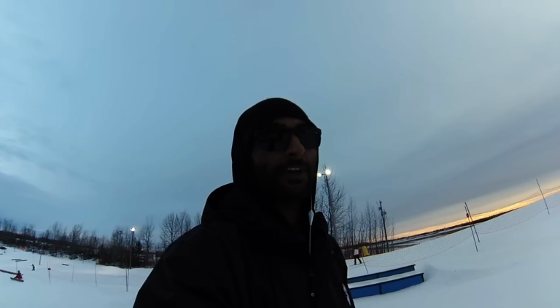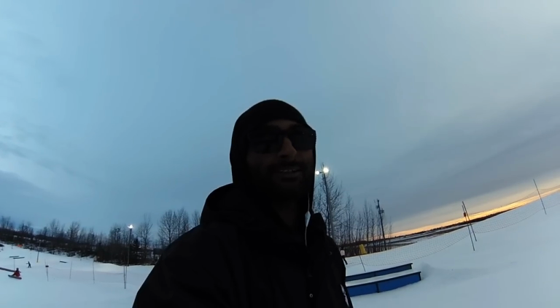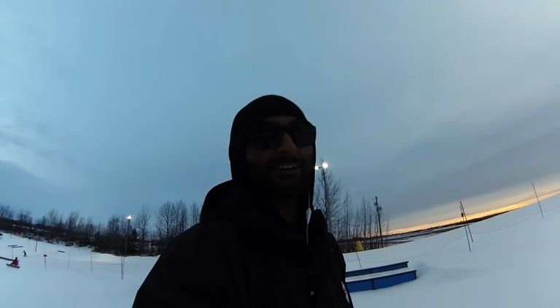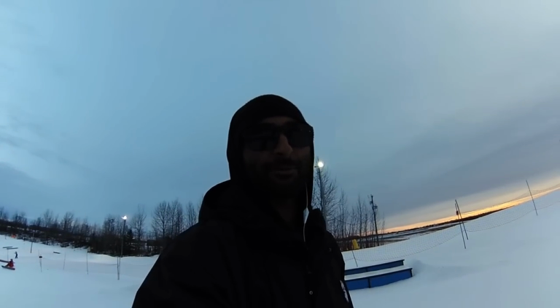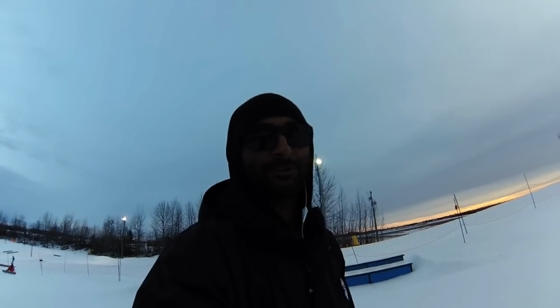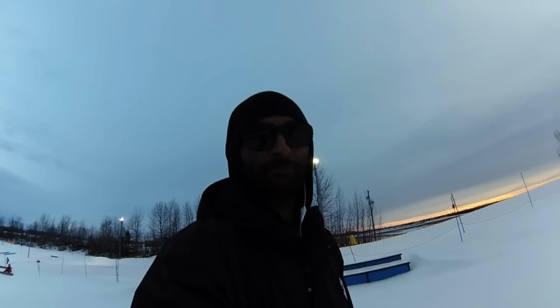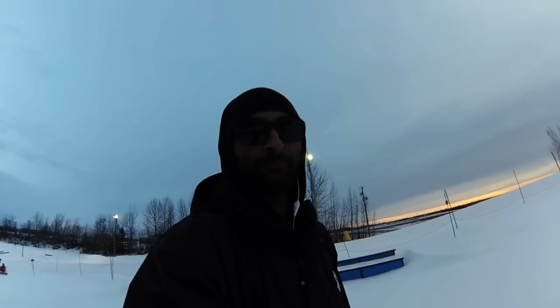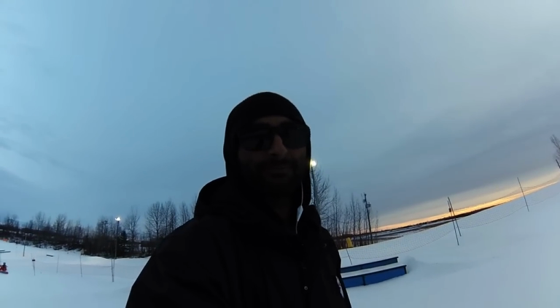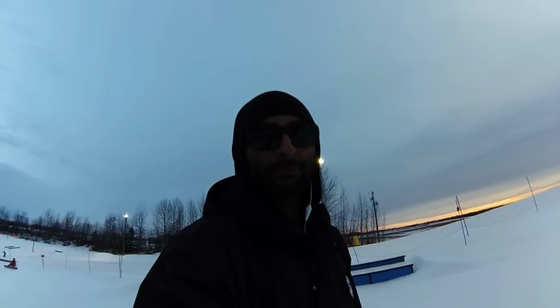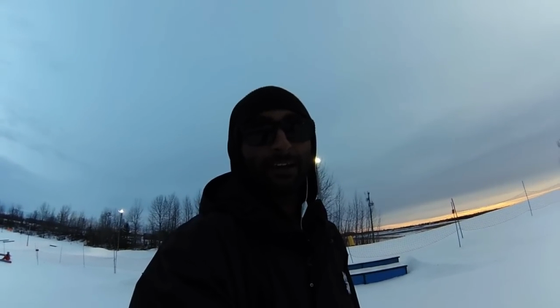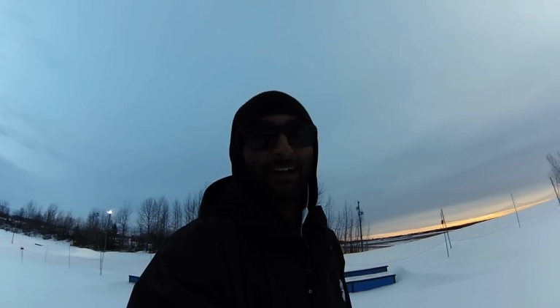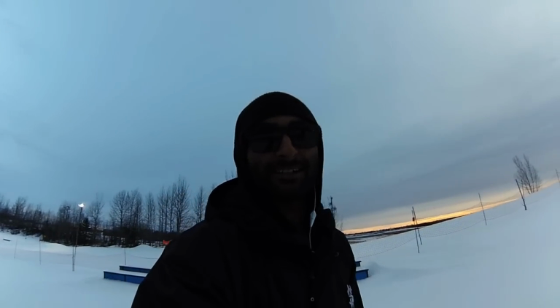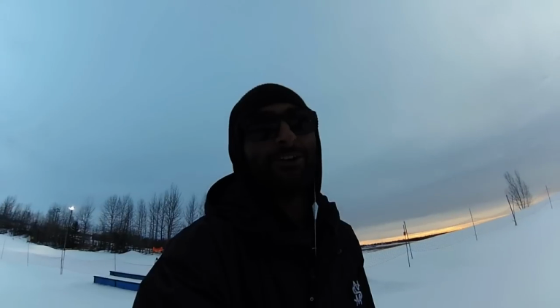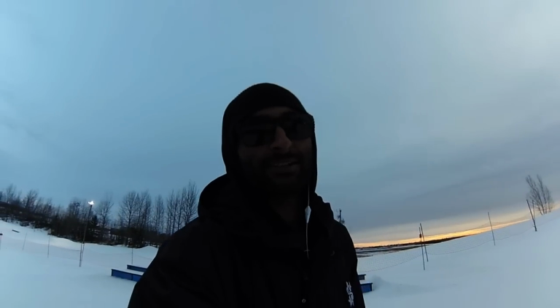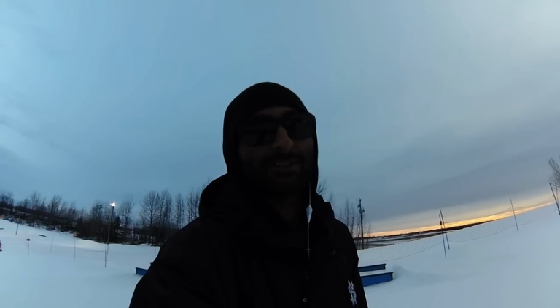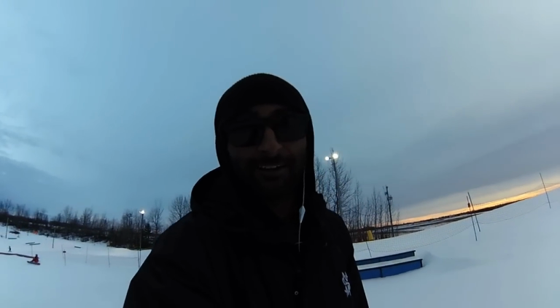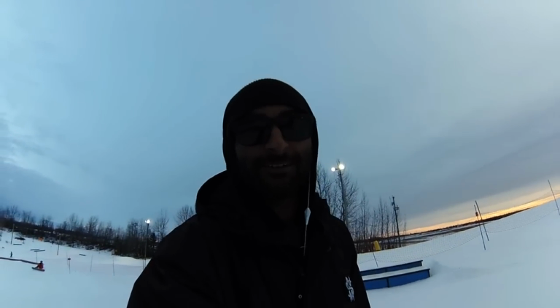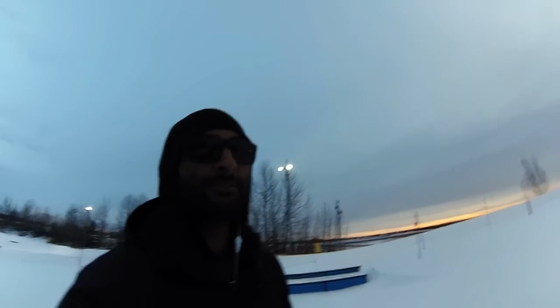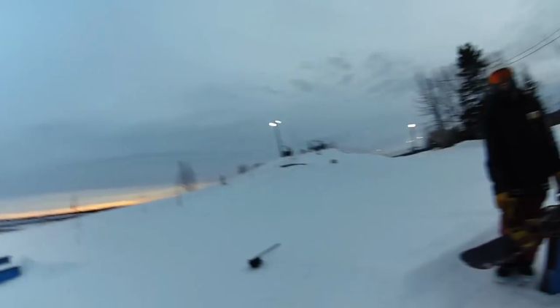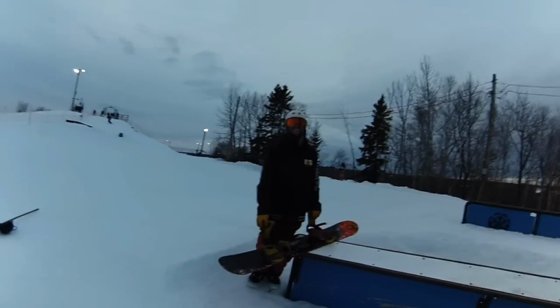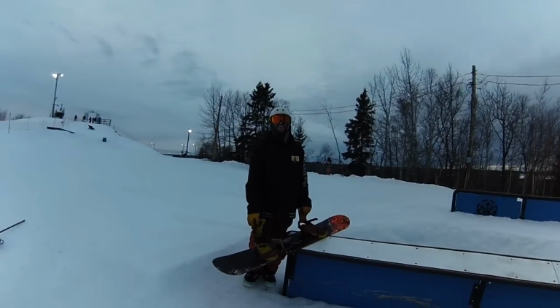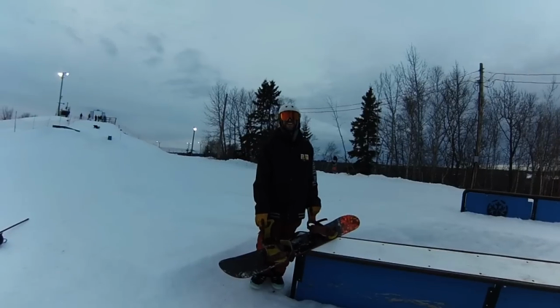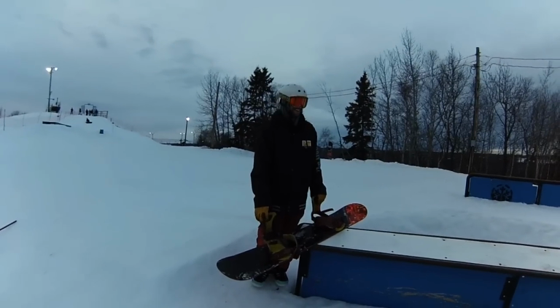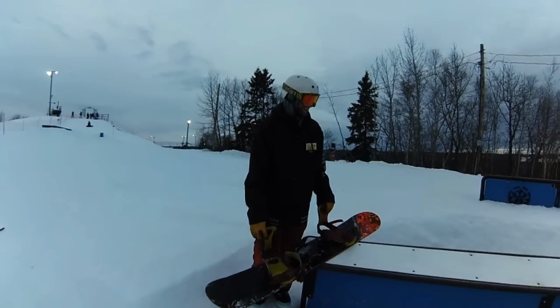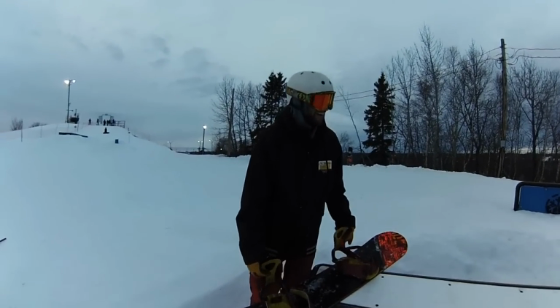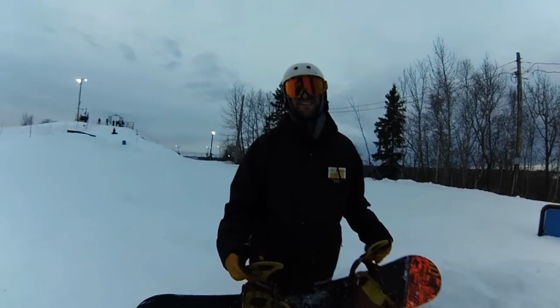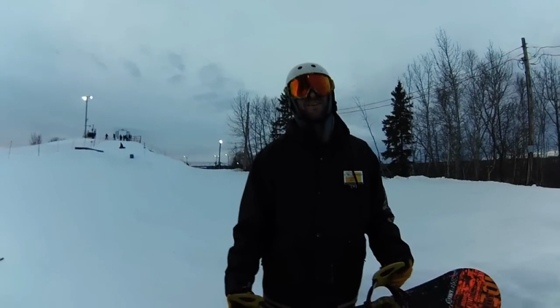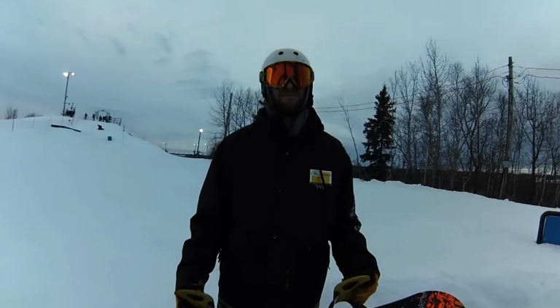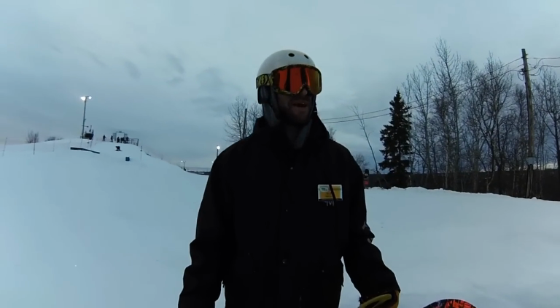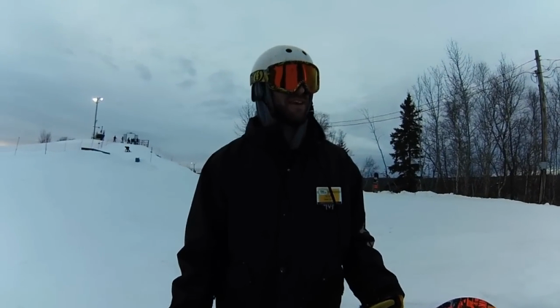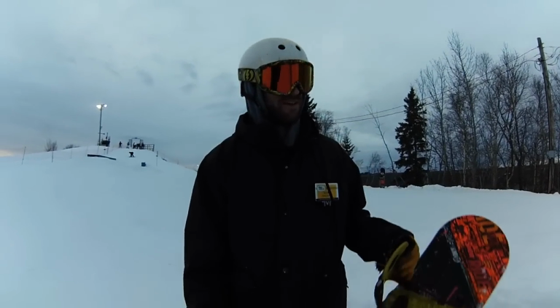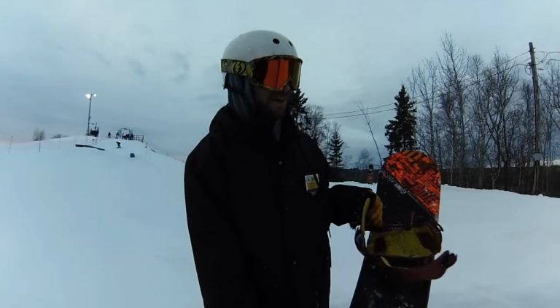Hey, today we're doing trick tips with Scott. We're doing a back blunt same way on a seat box.